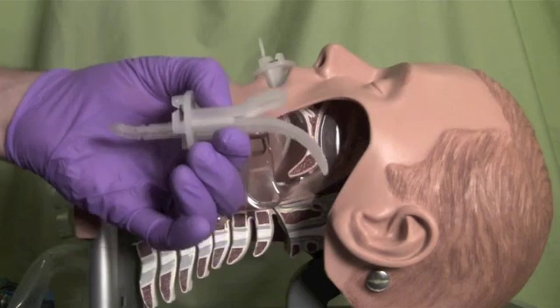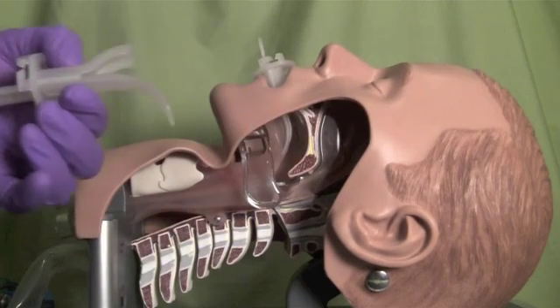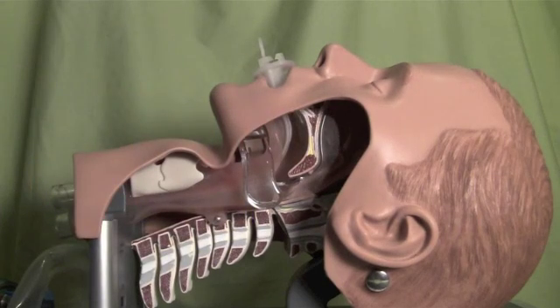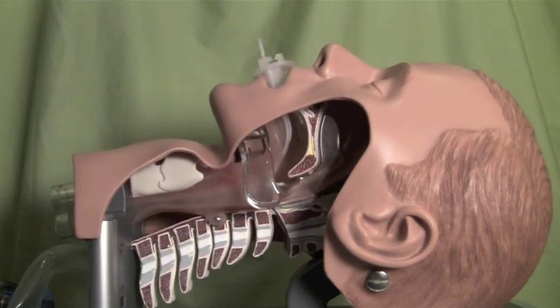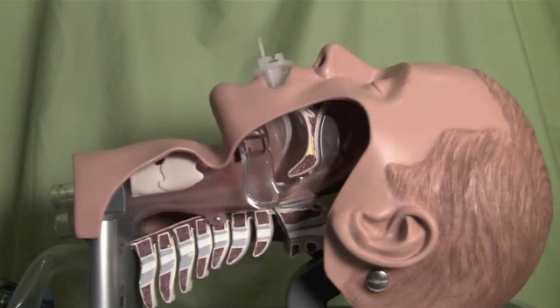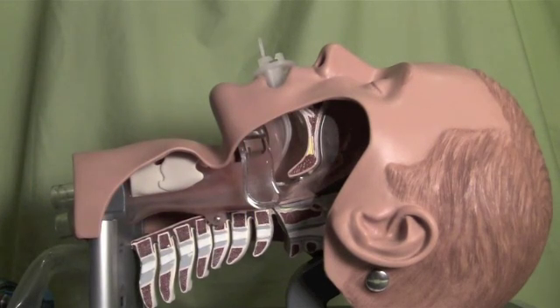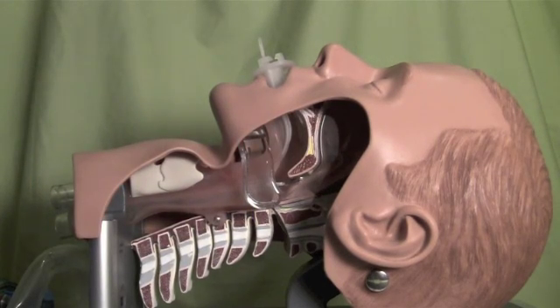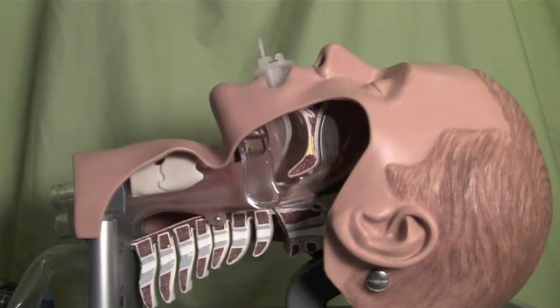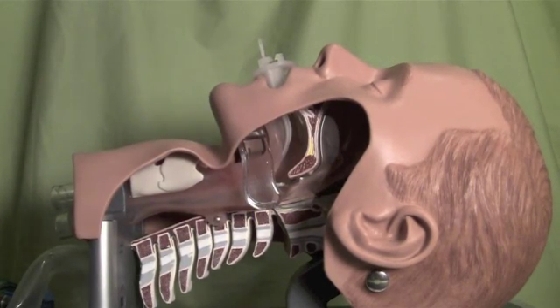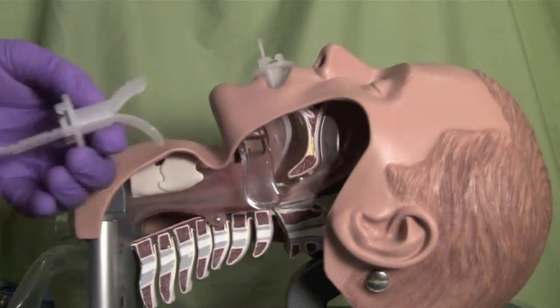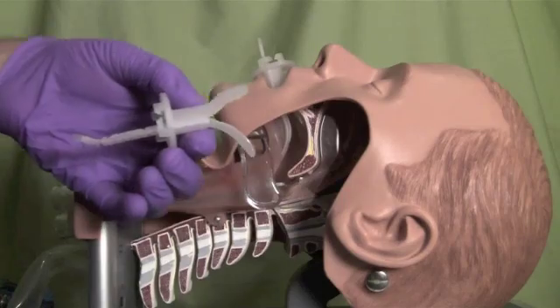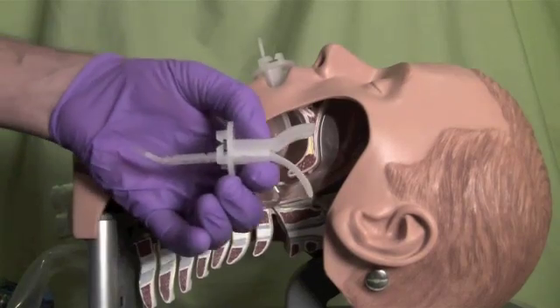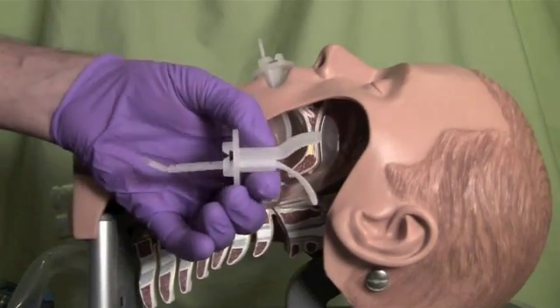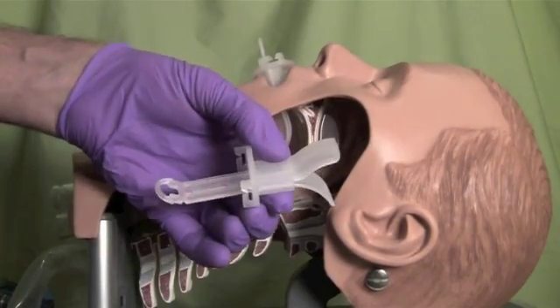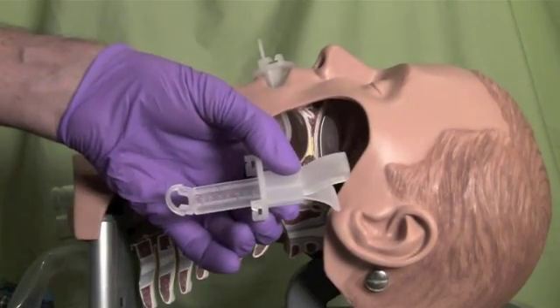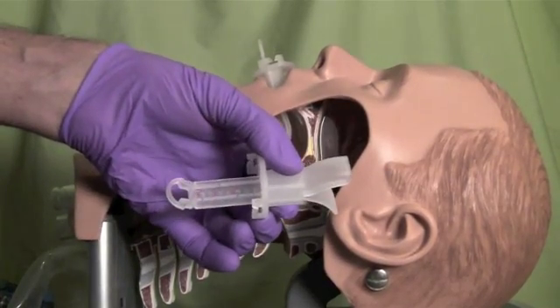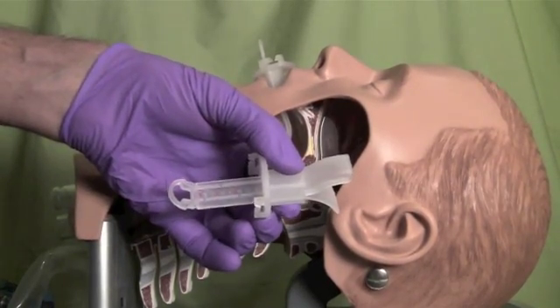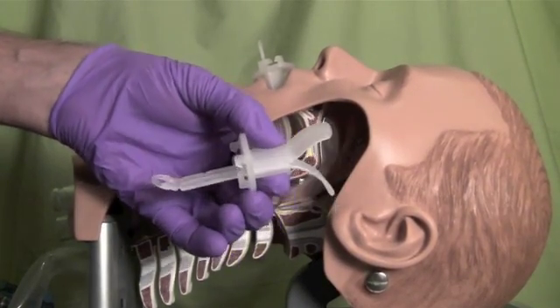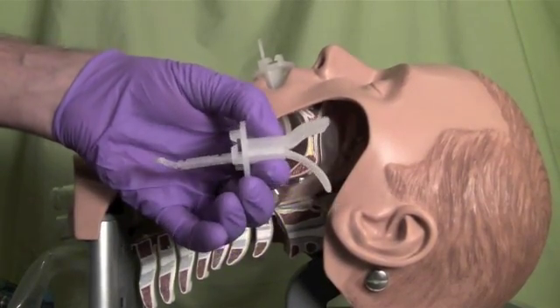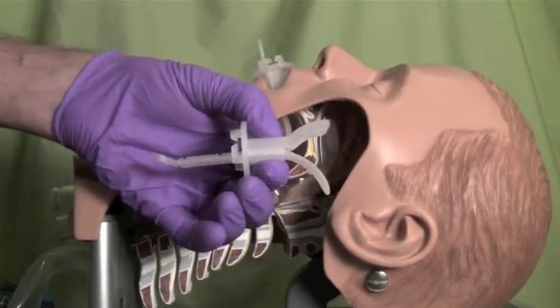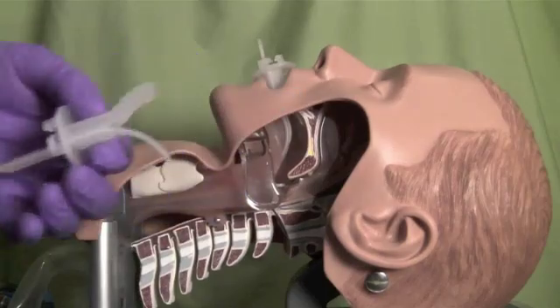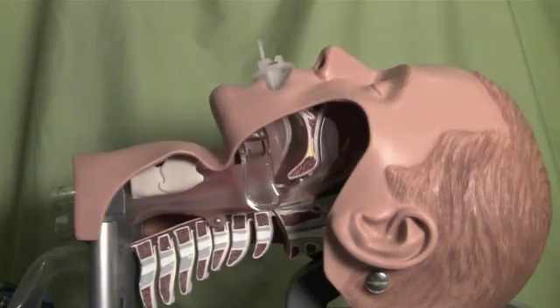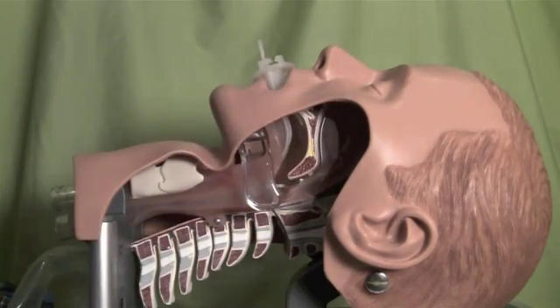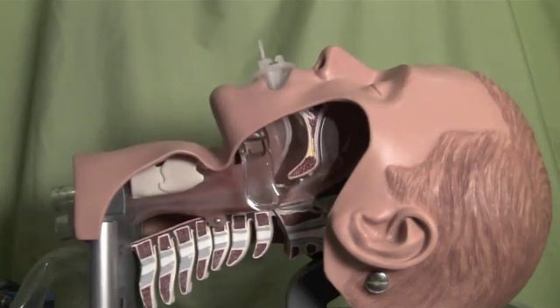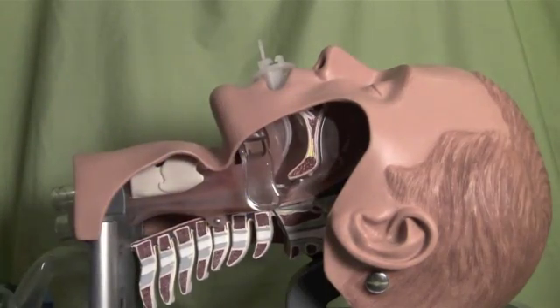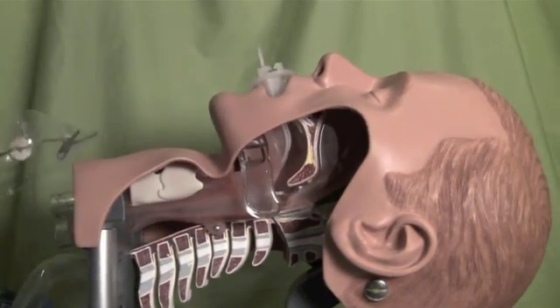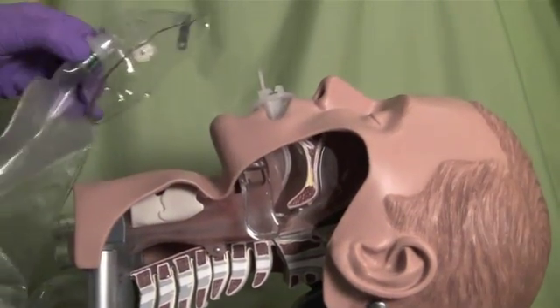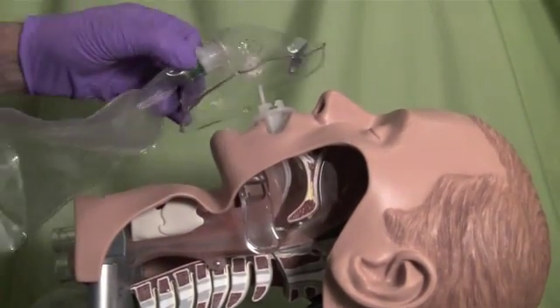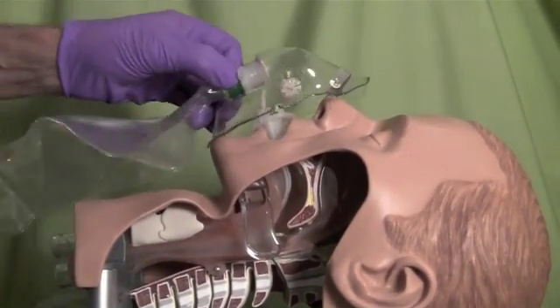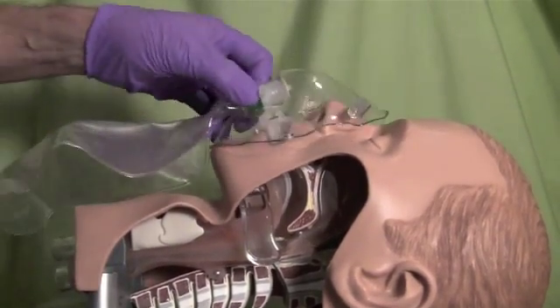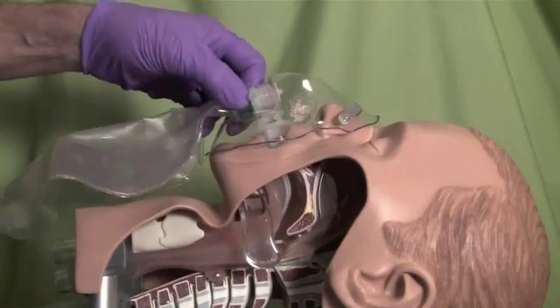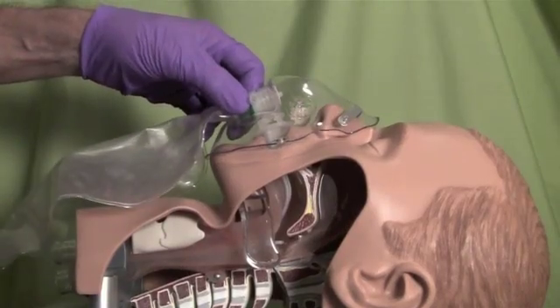The DualAir Adjustable Oral Airway works well for patients who are experiencing seizures as it helps to maintain the airway while providing a built-in bite block. Also, it is very difficult for the patient to spit at the rescuer with the DualAir Adjustable Oral Airway installed.